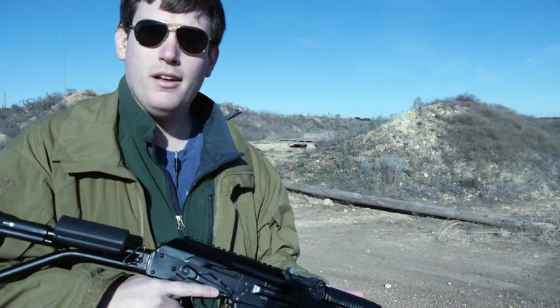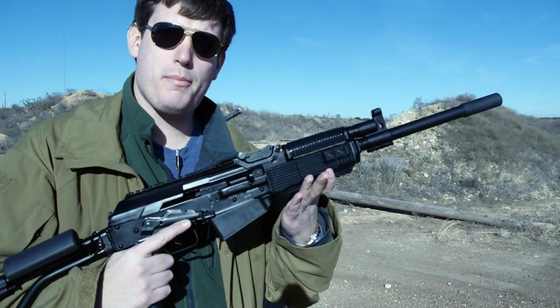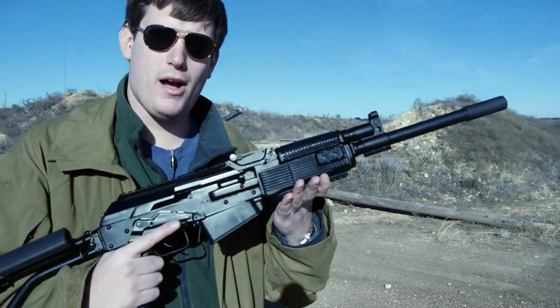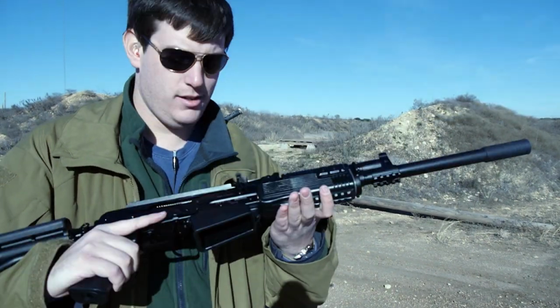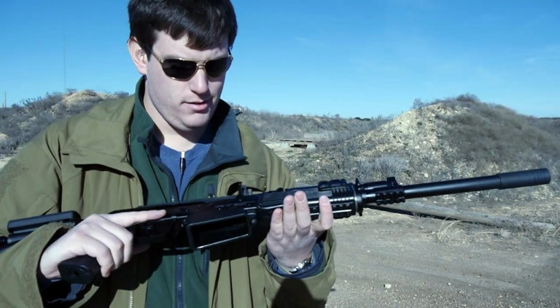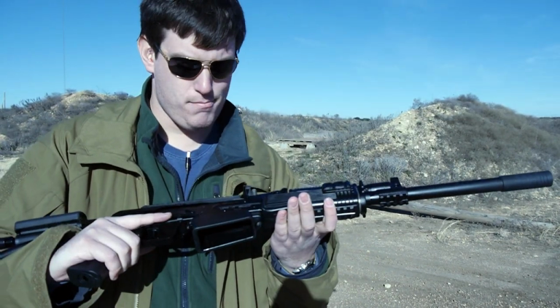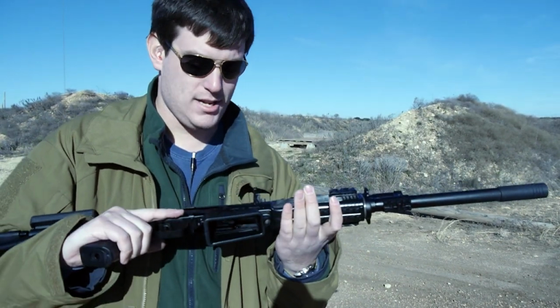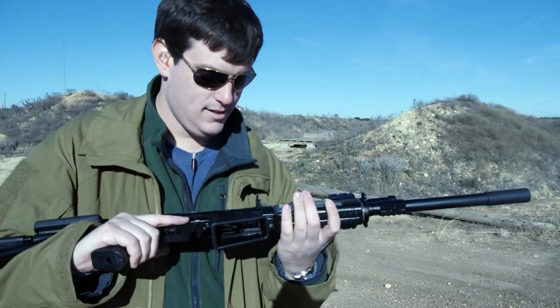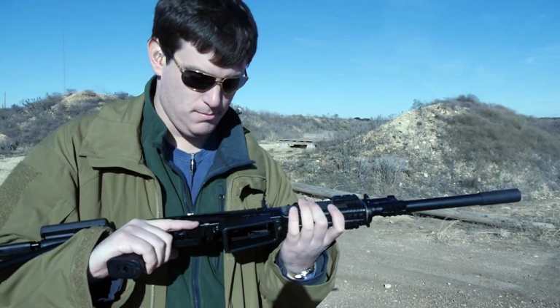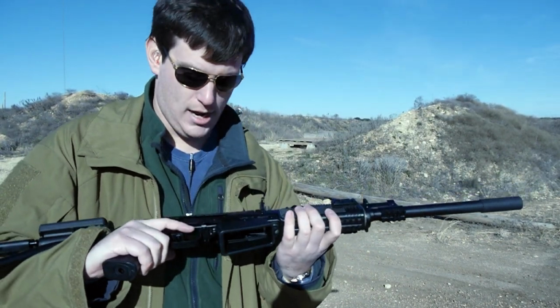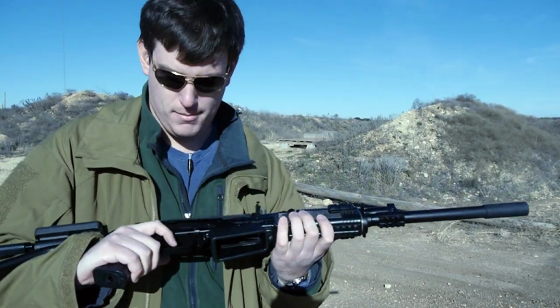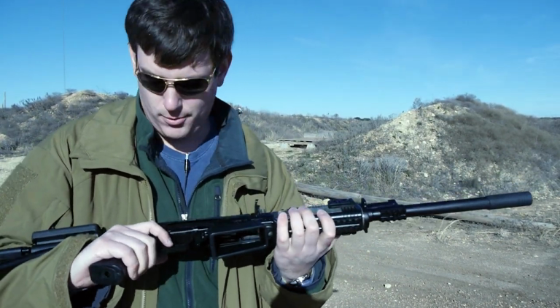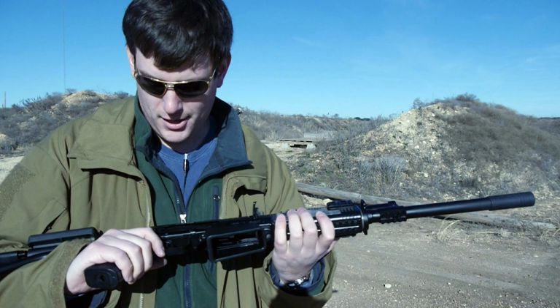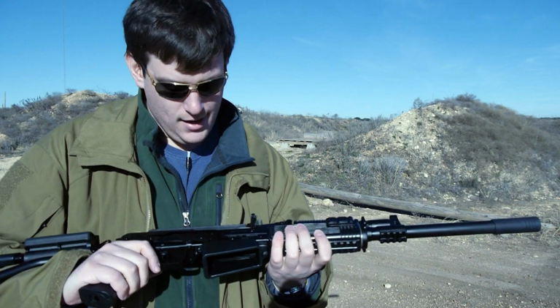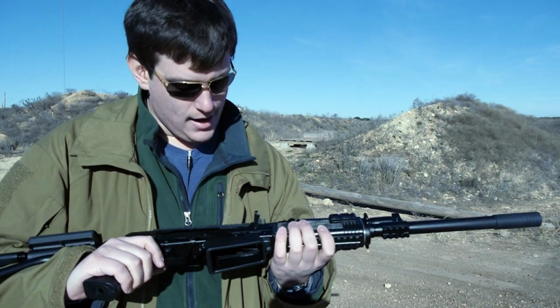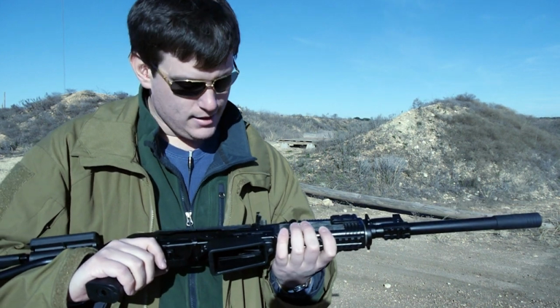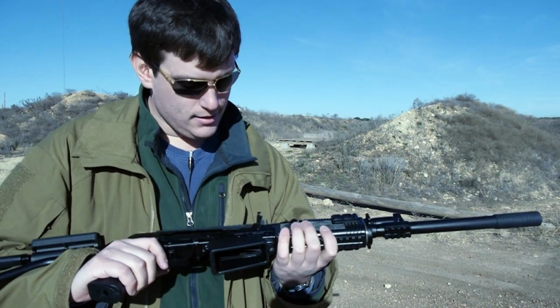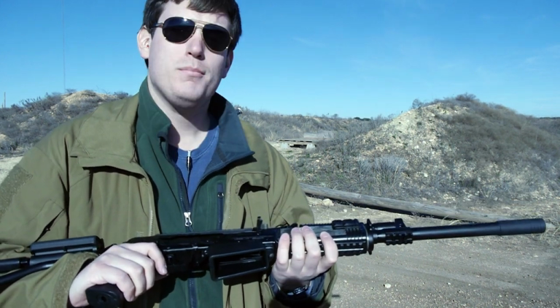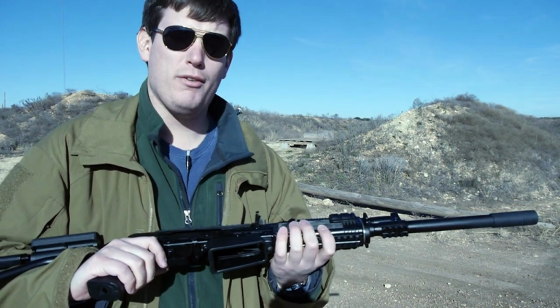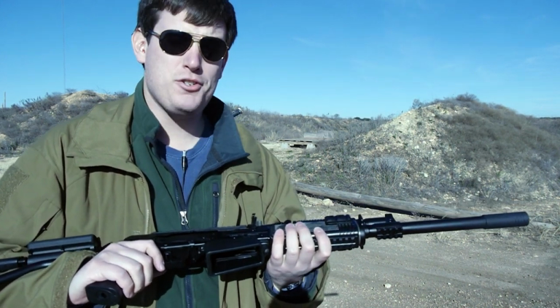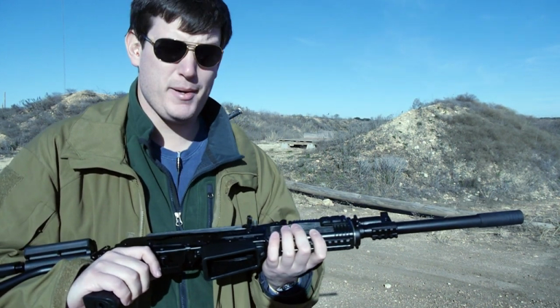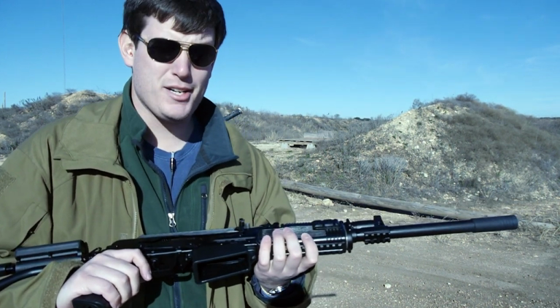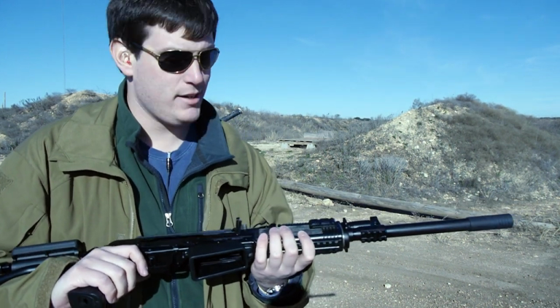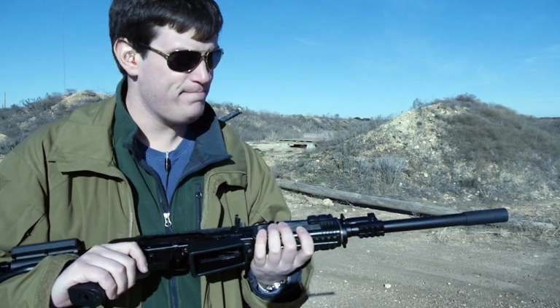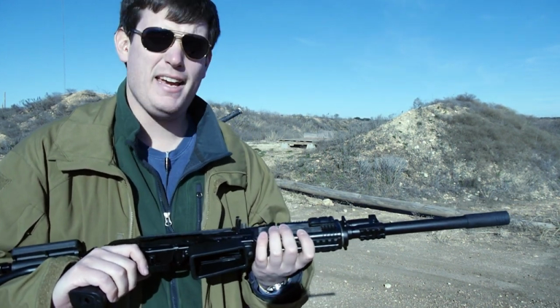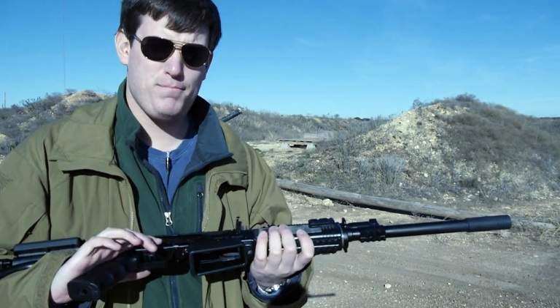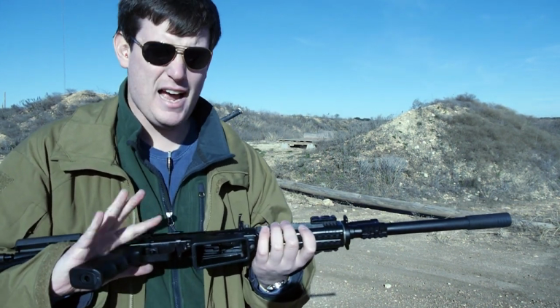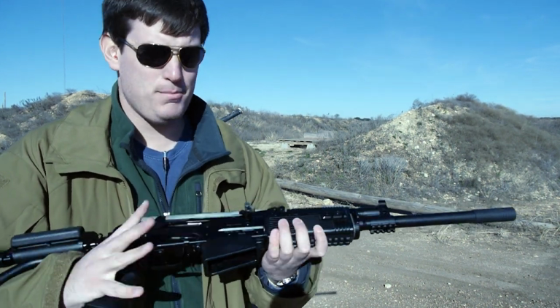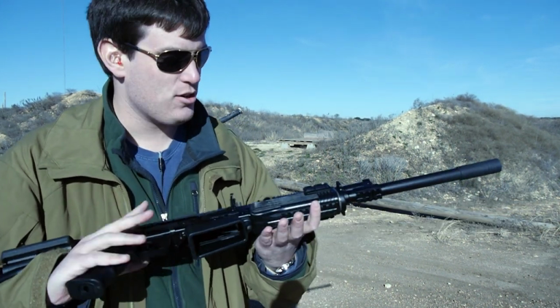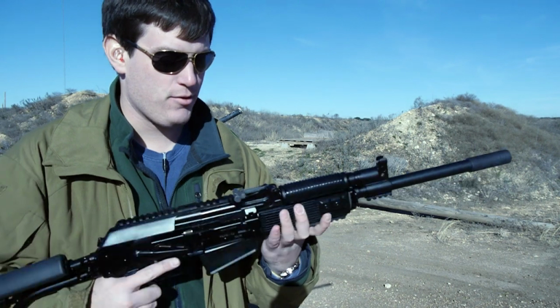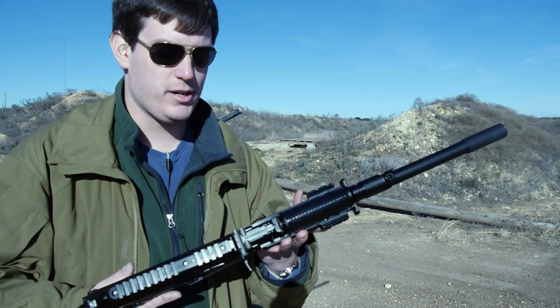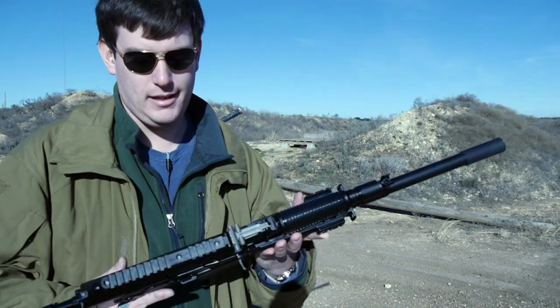The Vemper 12 from Molot — whatever you want to call it — 12 gauge semi-automatic shotgun, AK style pattern, however you want to call it.